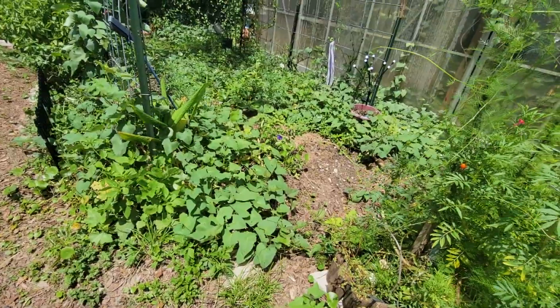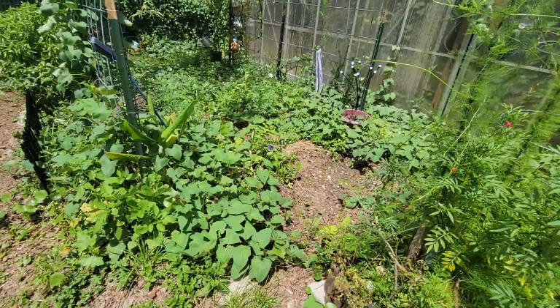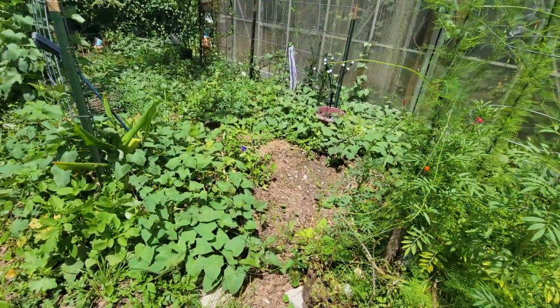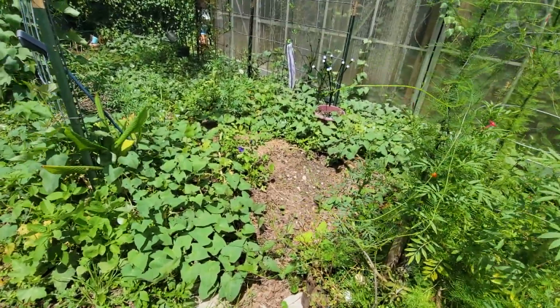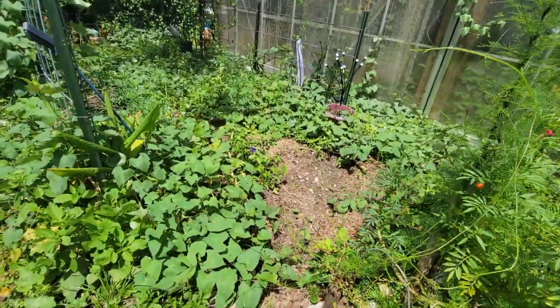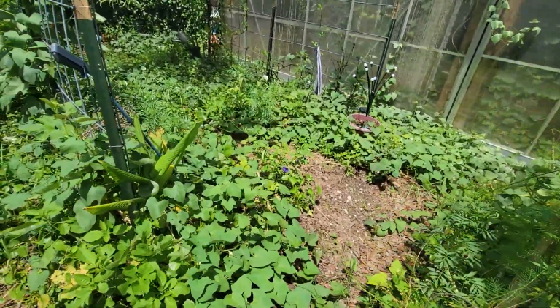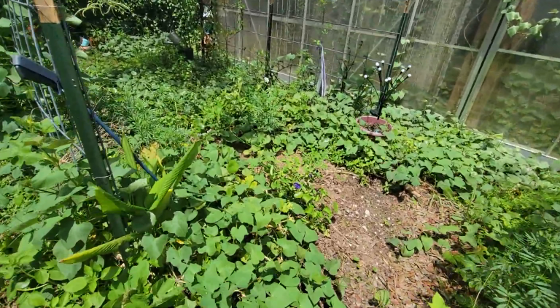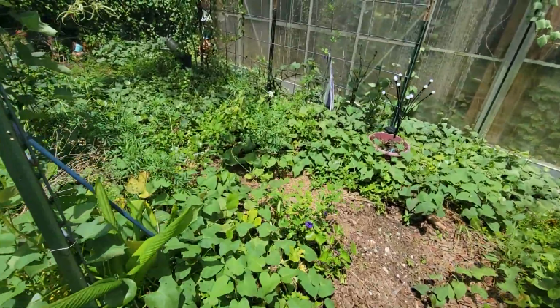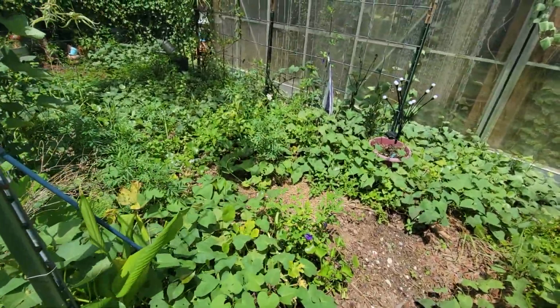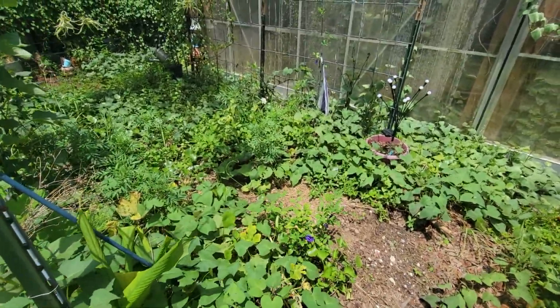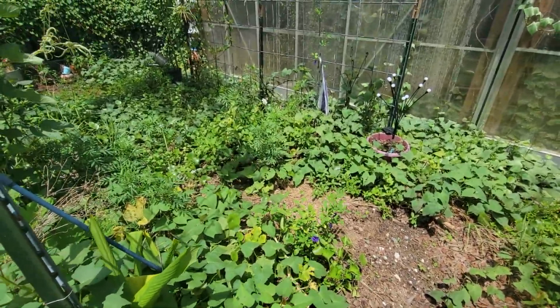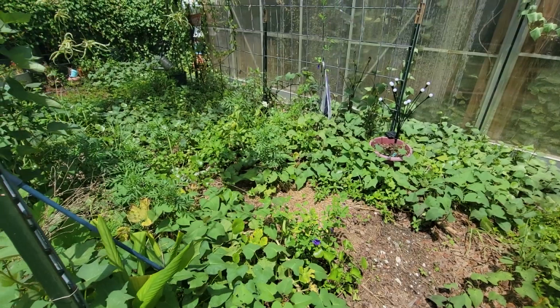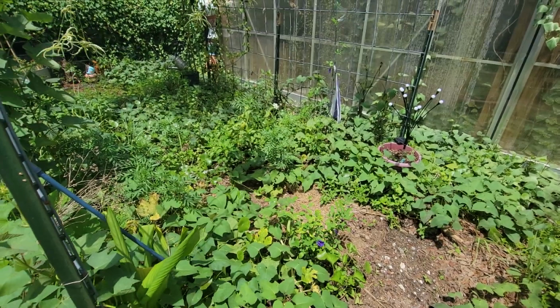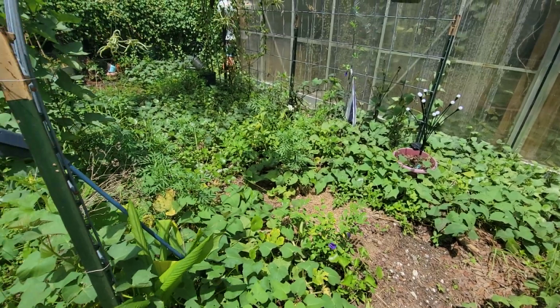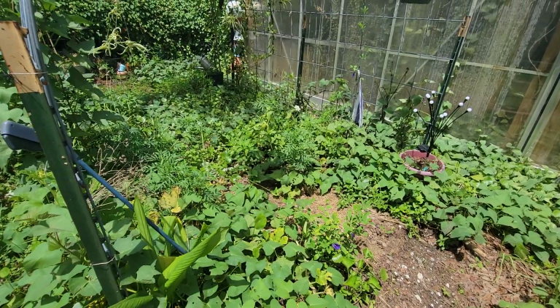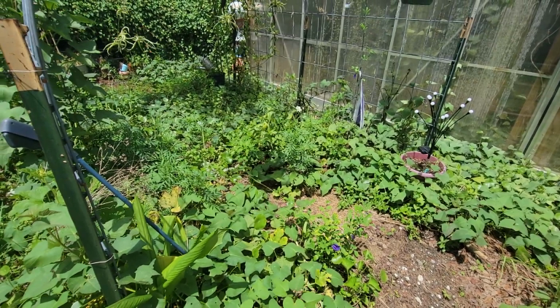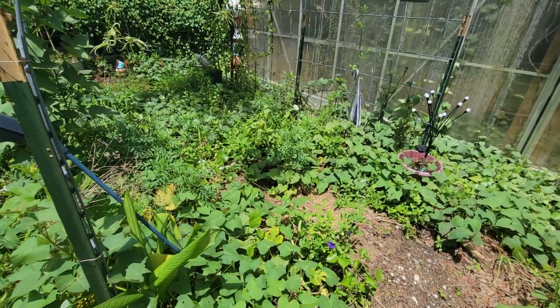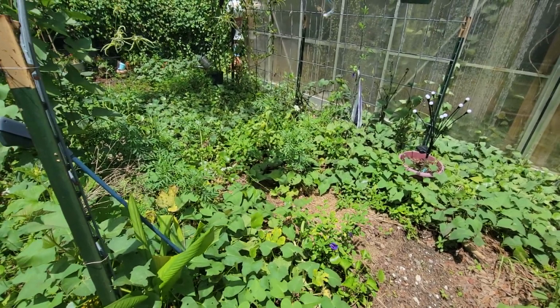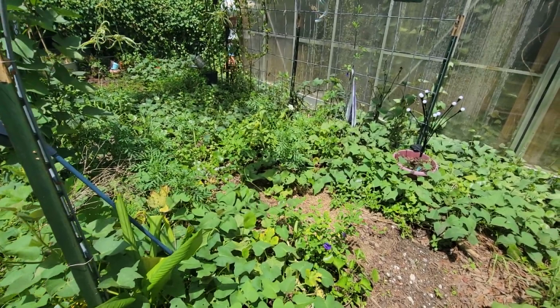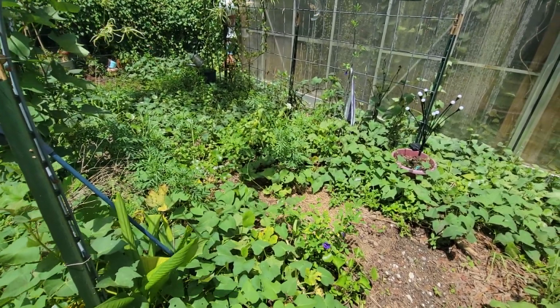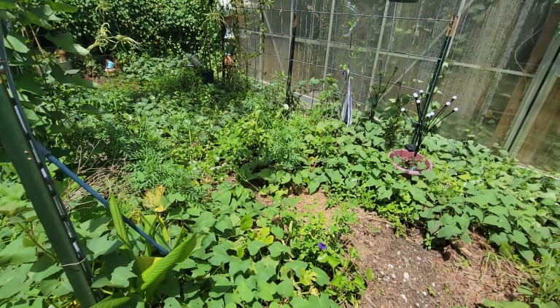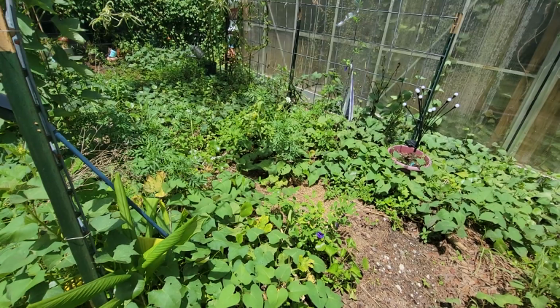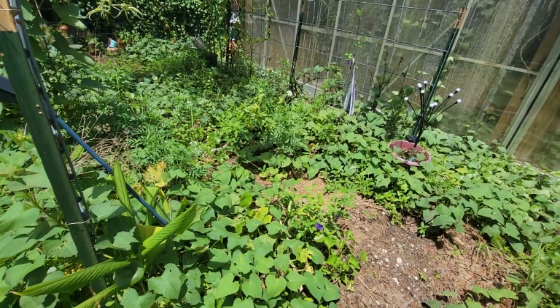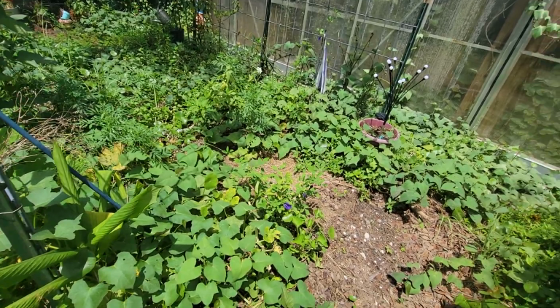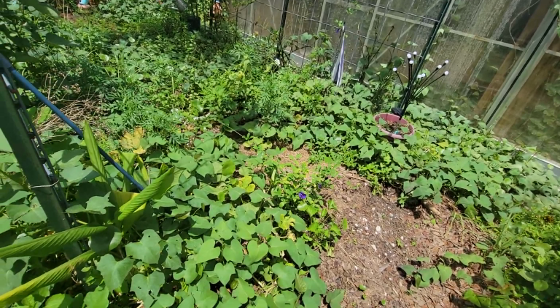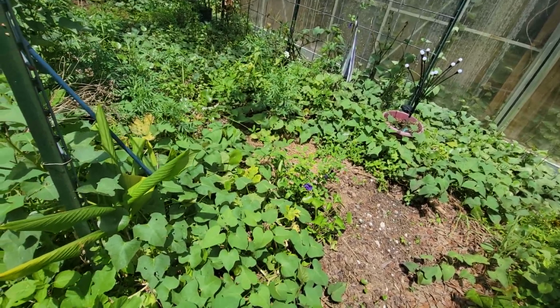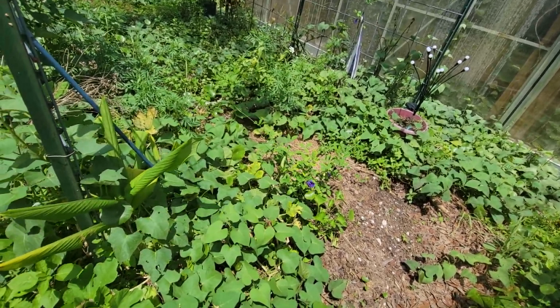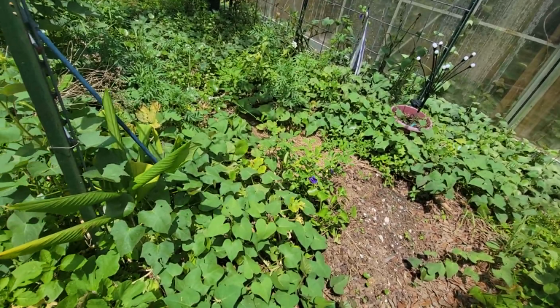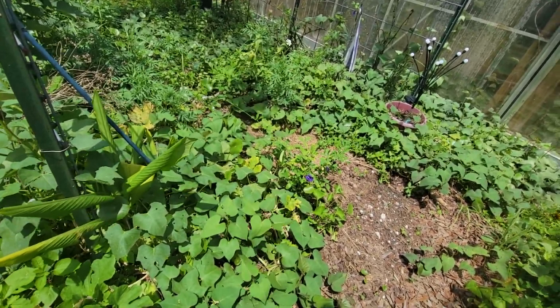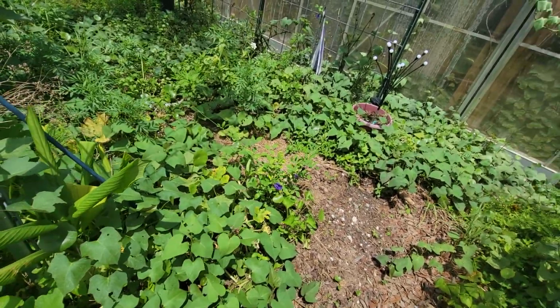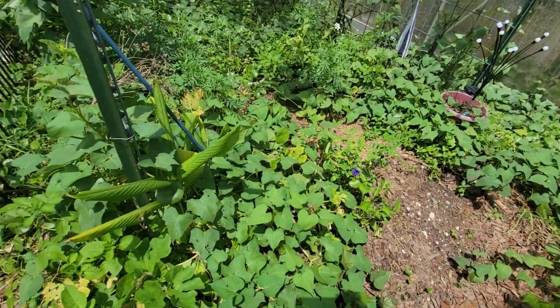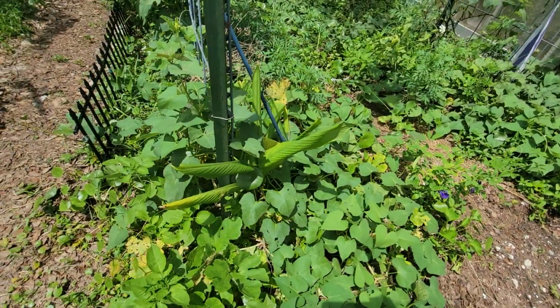This area over here is where I had my potatoes, and they didn't do well — the ants got them. So this is pretty much just sweet potatoes and marigolds now, a zinnia here and there, butterfly pea. What I thought was going to be pumpkins didn't do well at all. Some turmeric too.